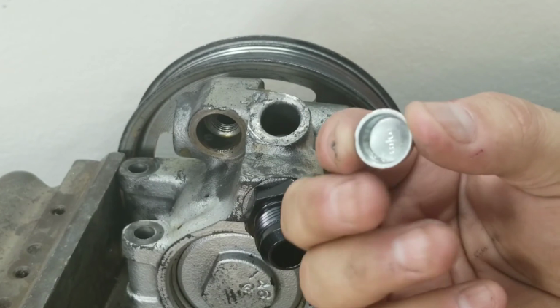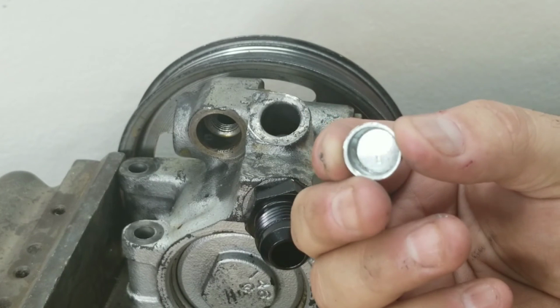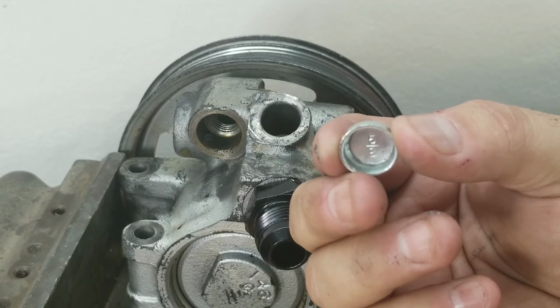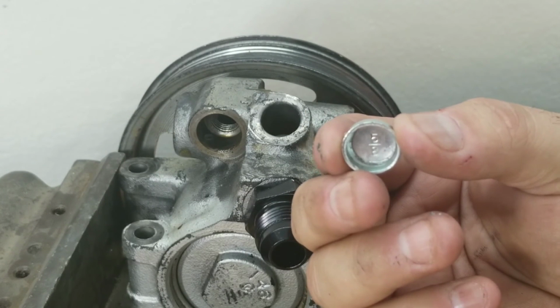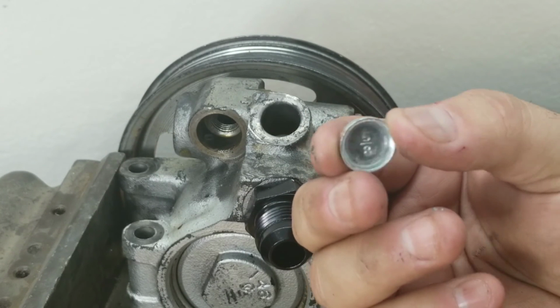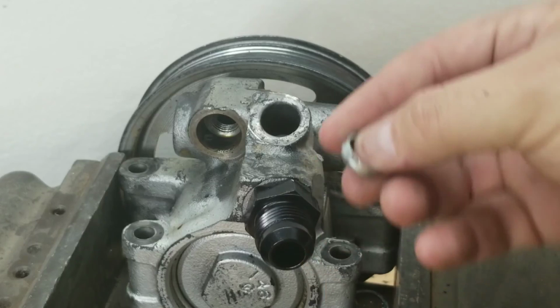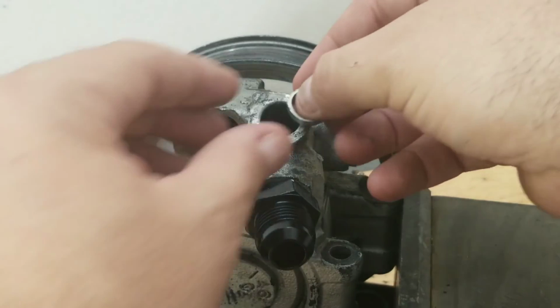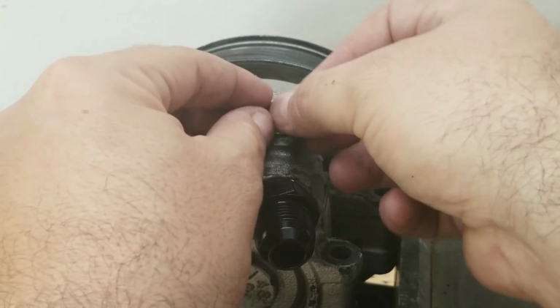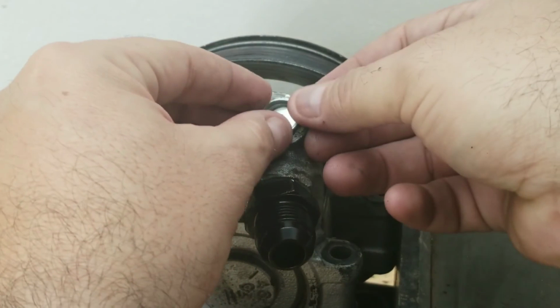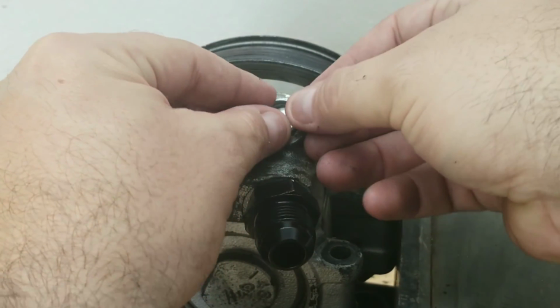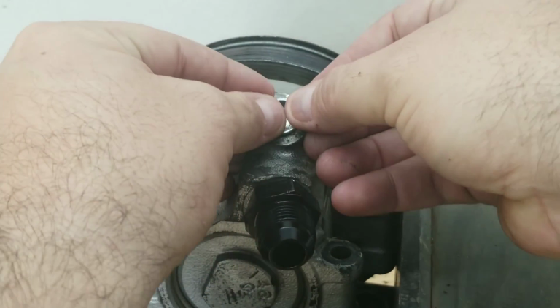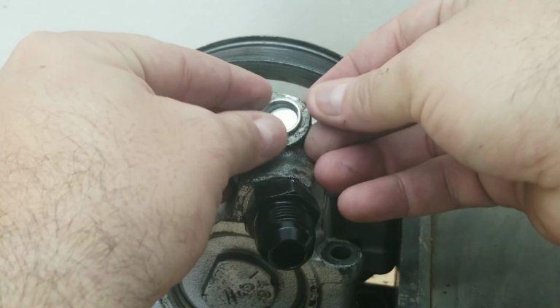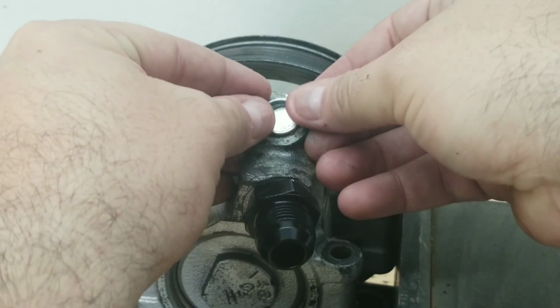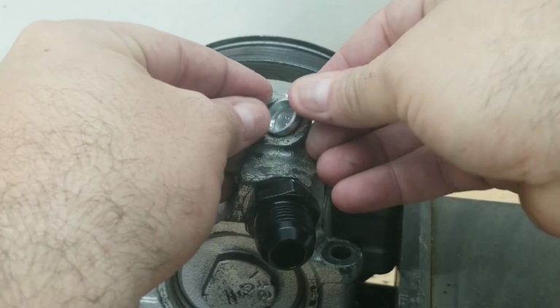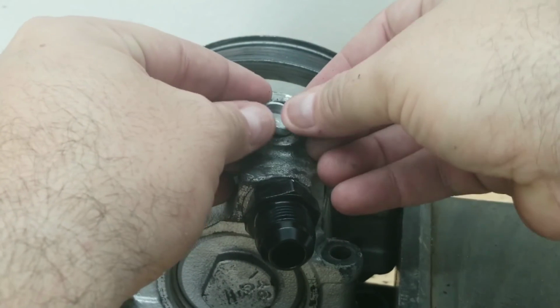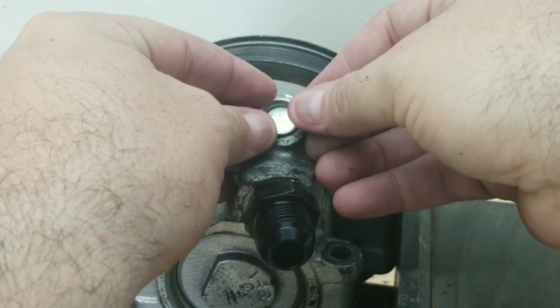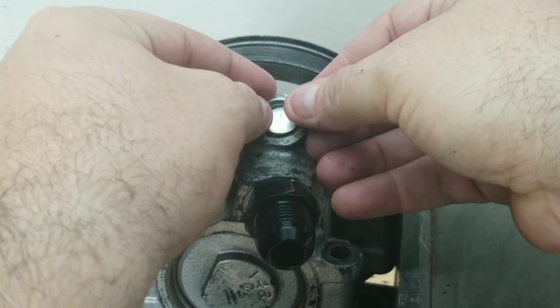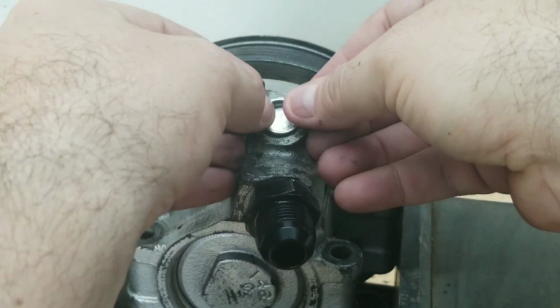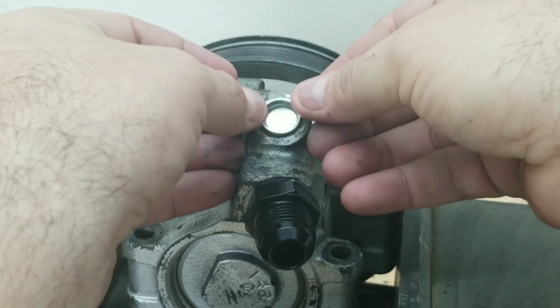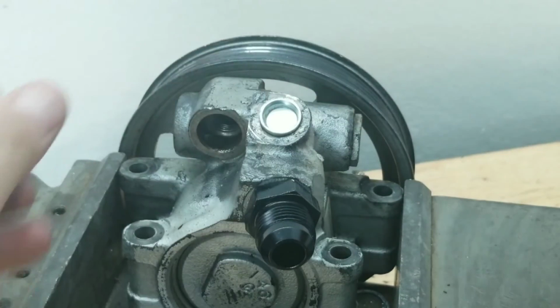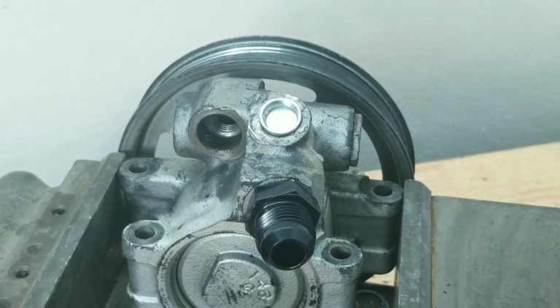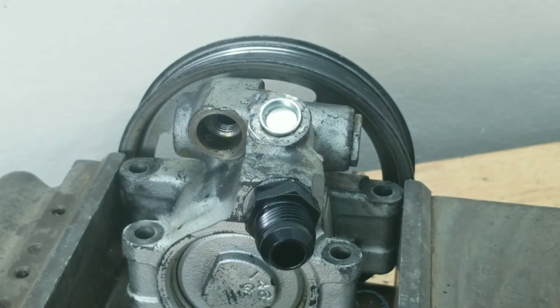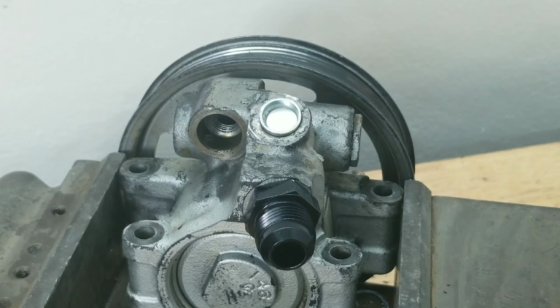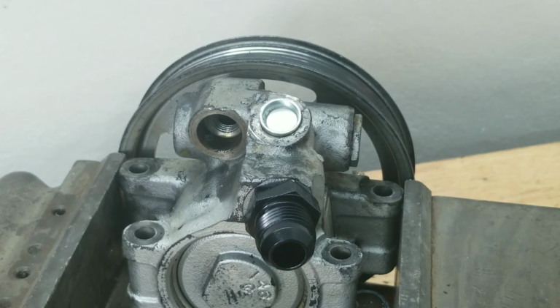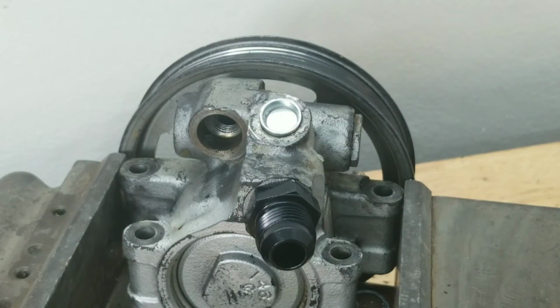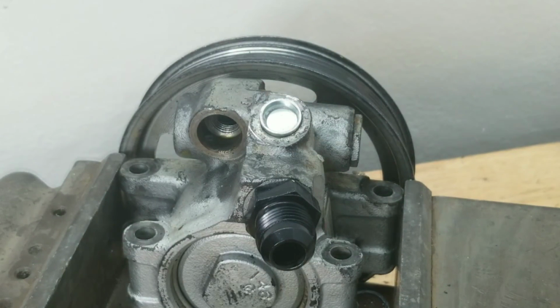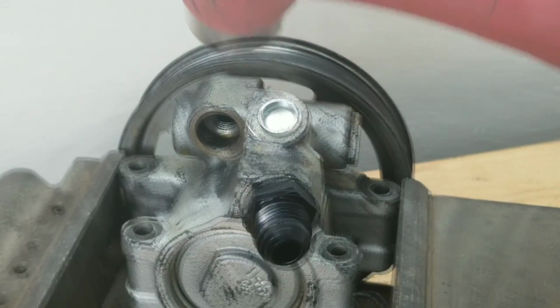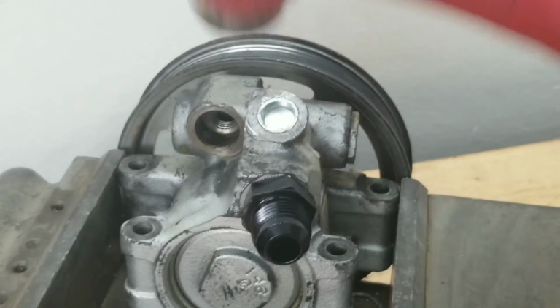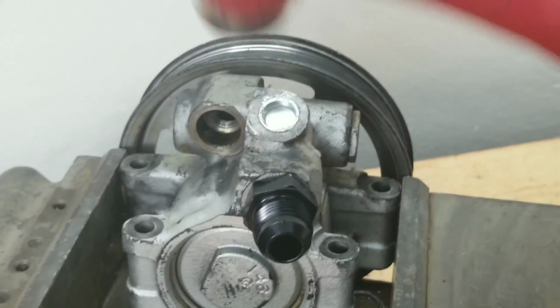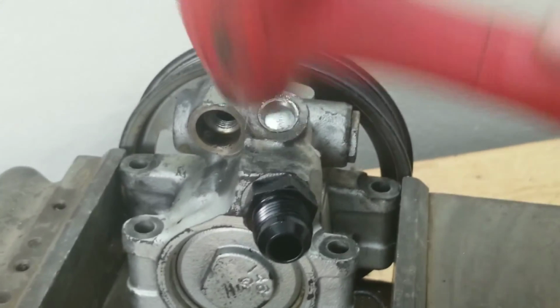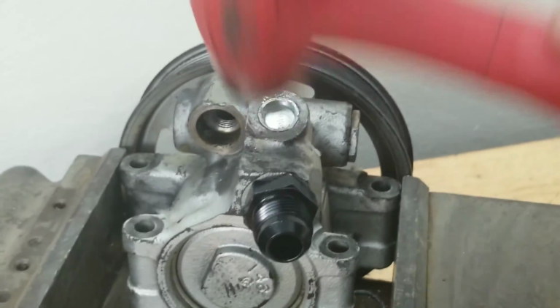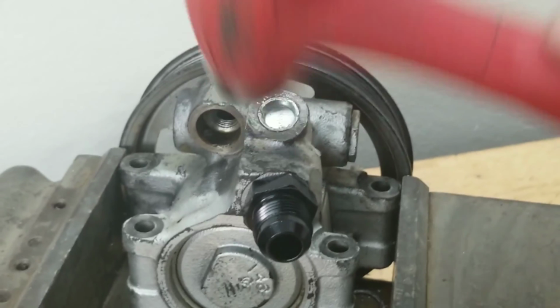Now that the AN fitting is in place, go ahead and grab the plug. Present it in the hole and try to keep it as flush as possible, because we're going to get it started with a hammer, a piece of wood, or something along those lines to get it to bite.